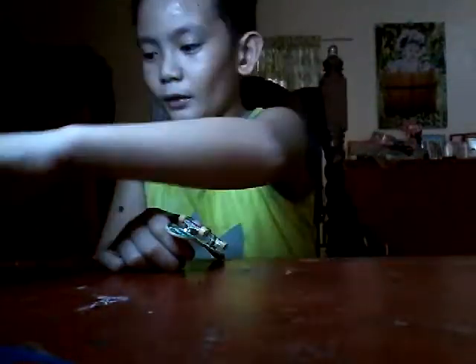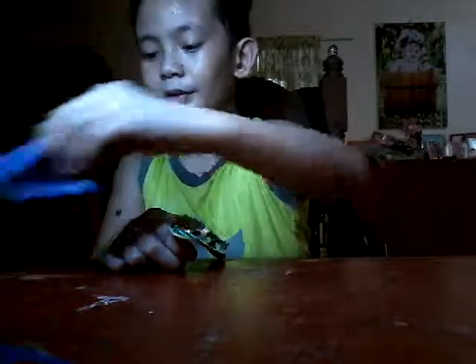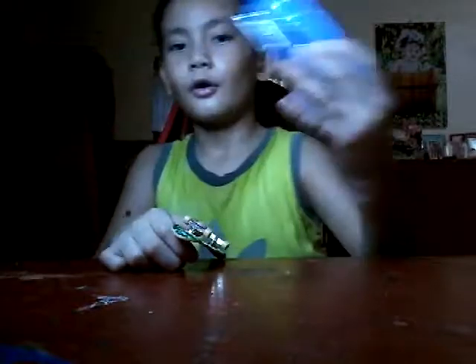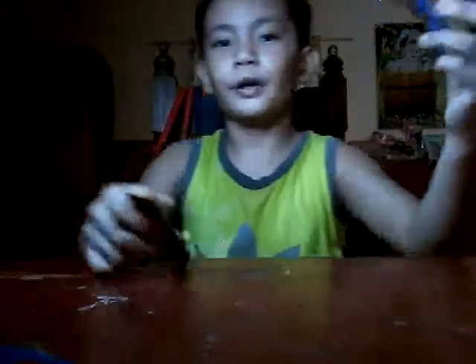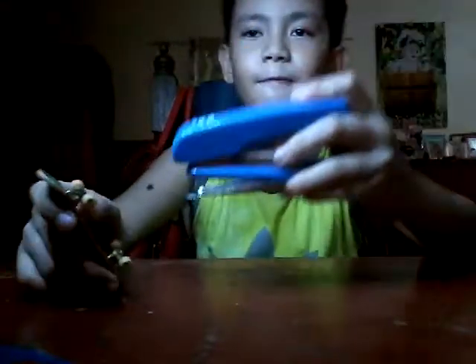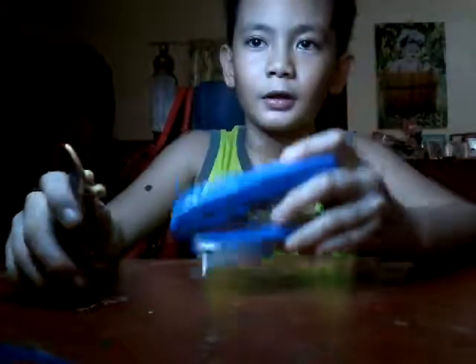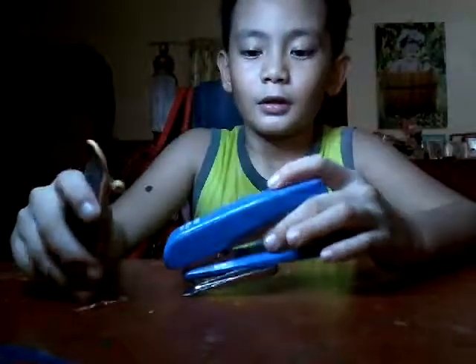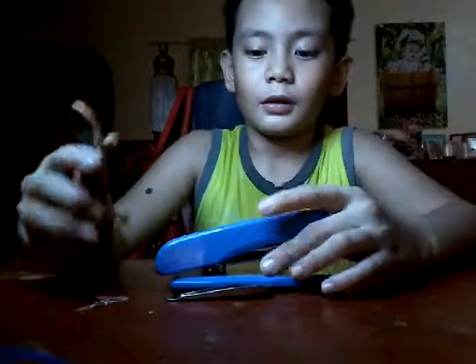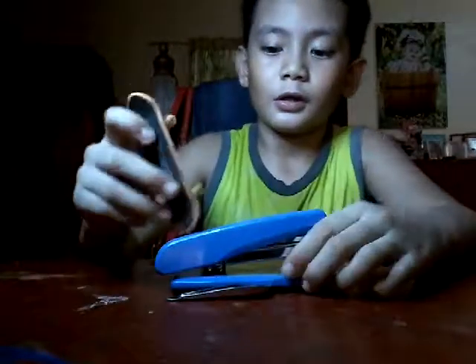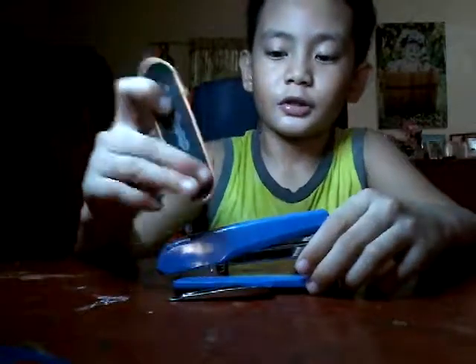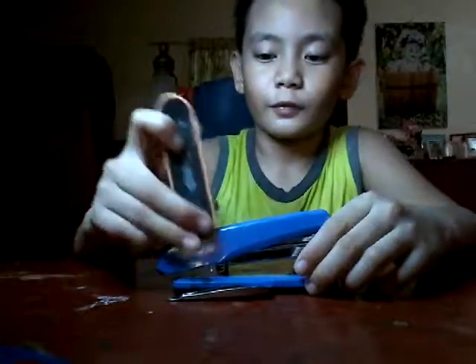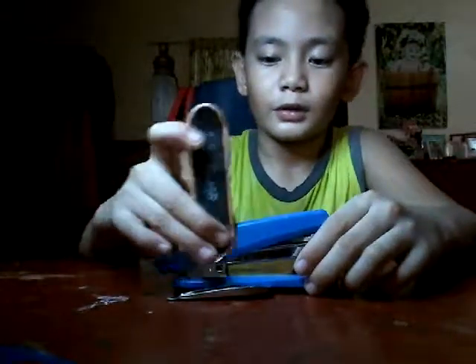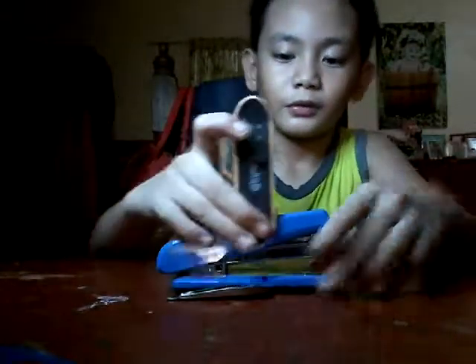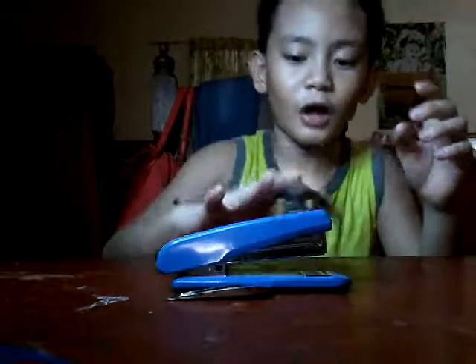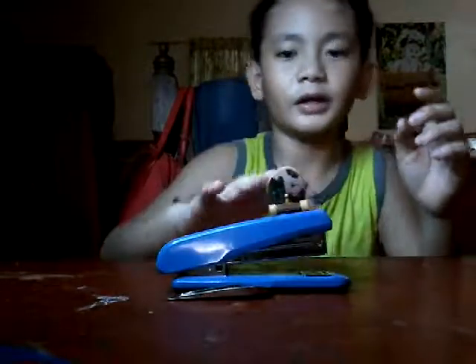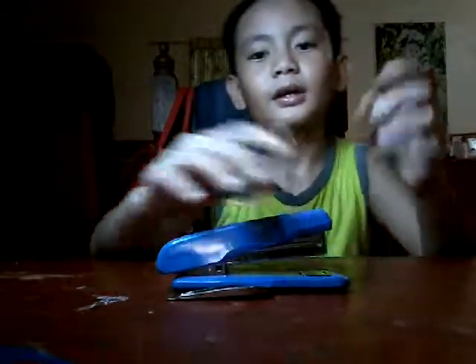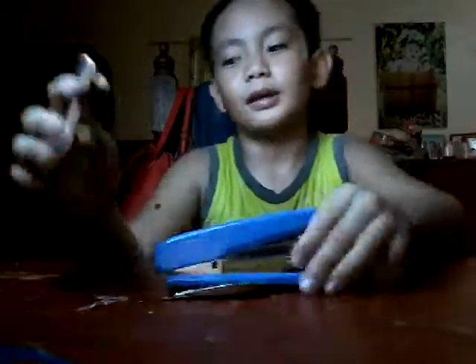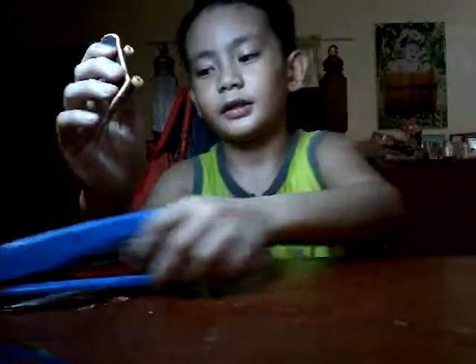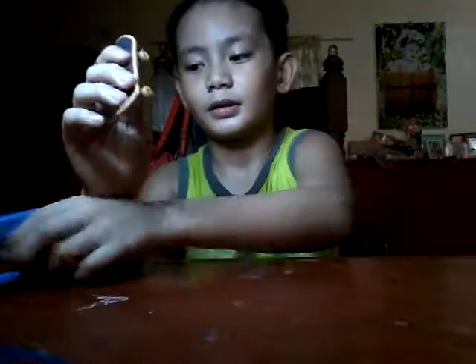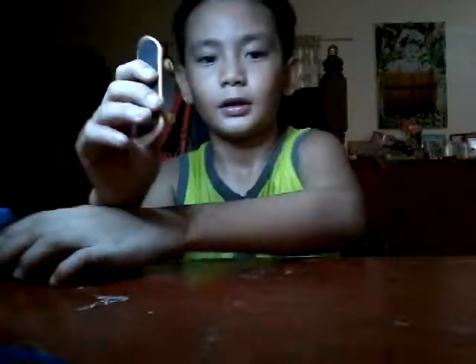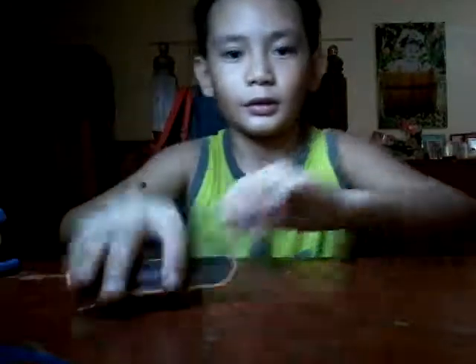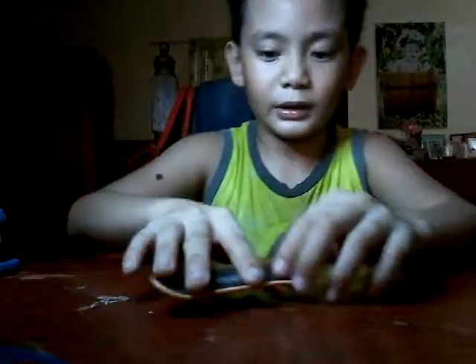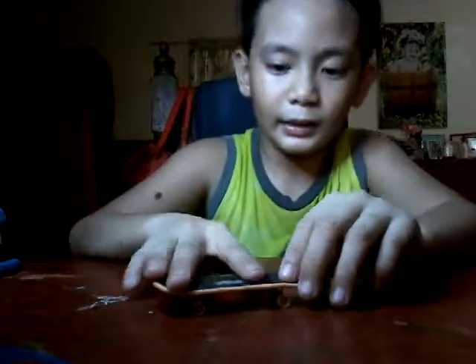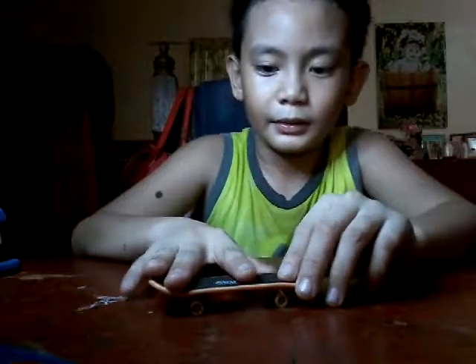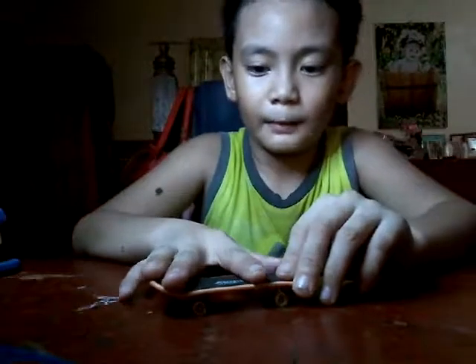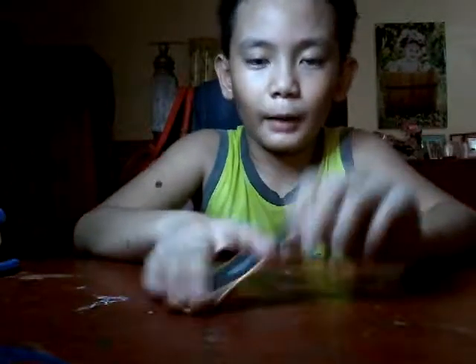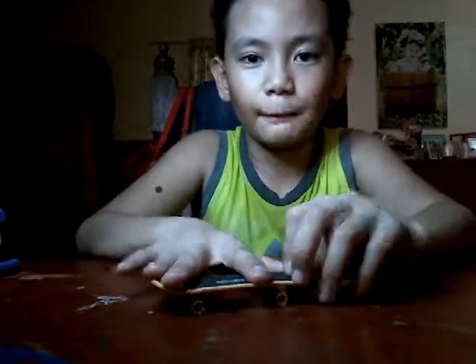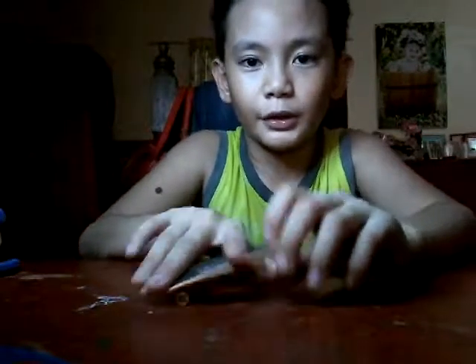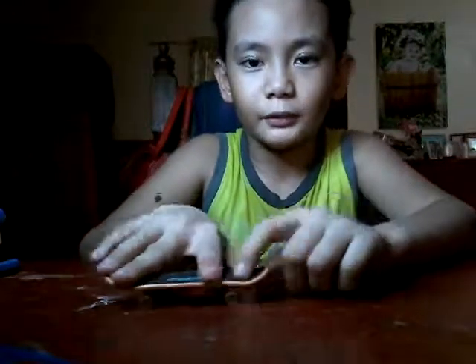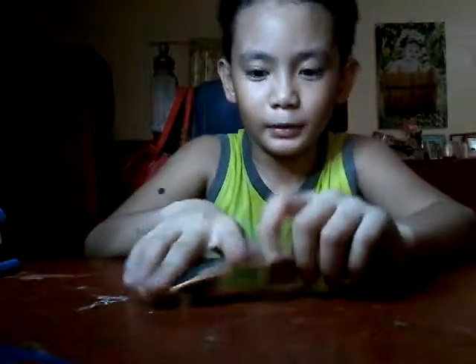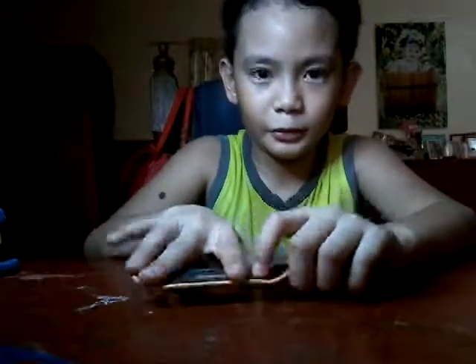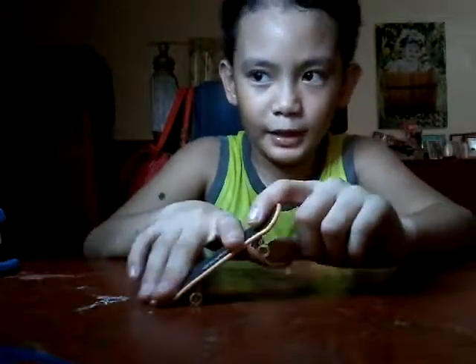So when you do the ollie, you kind of like pop the board — pop the board, alright?